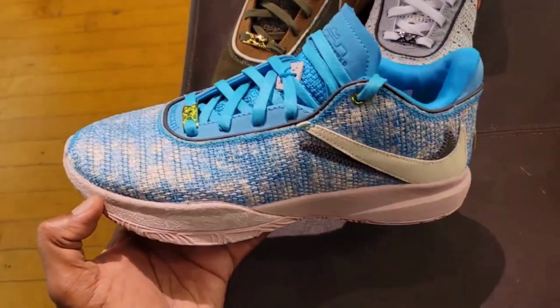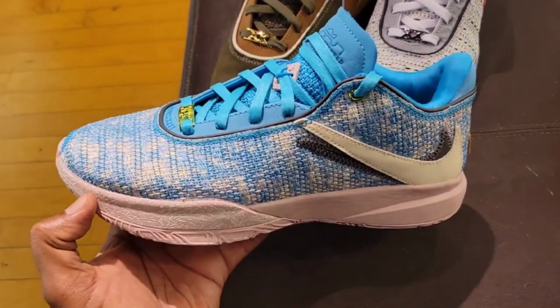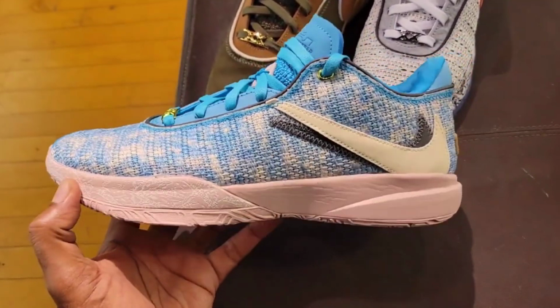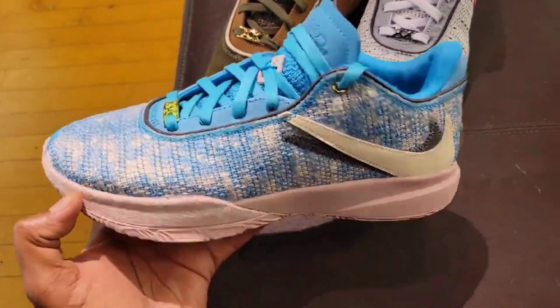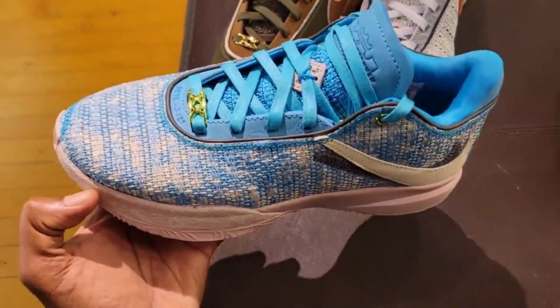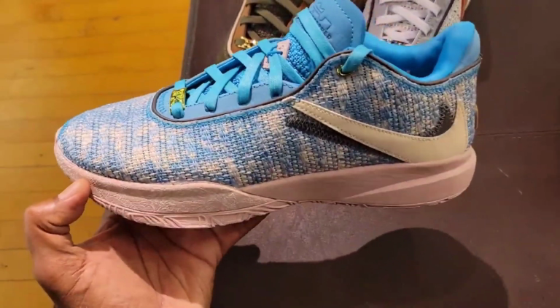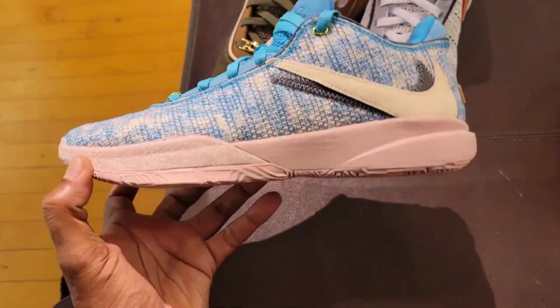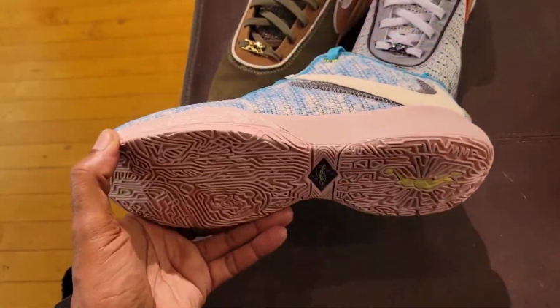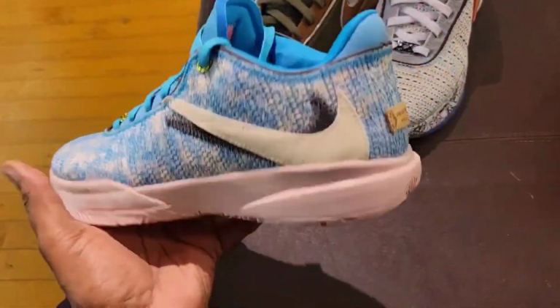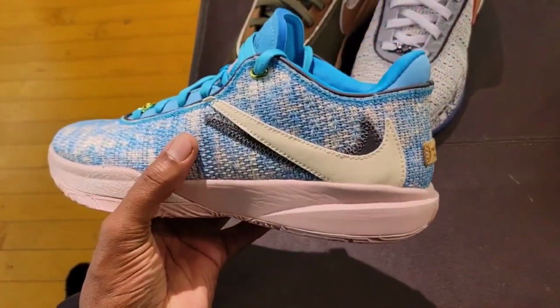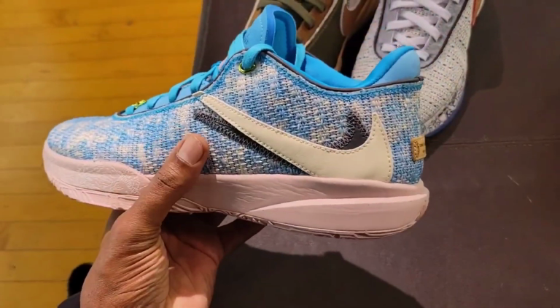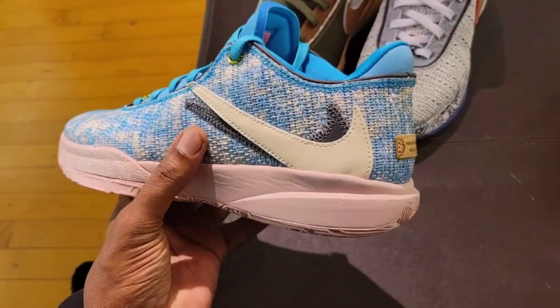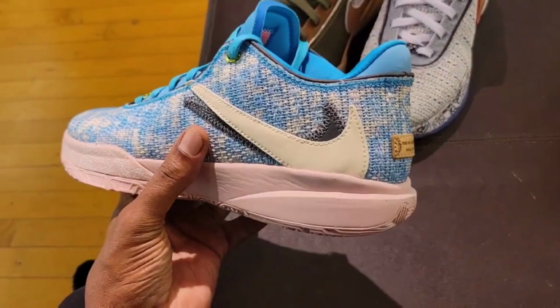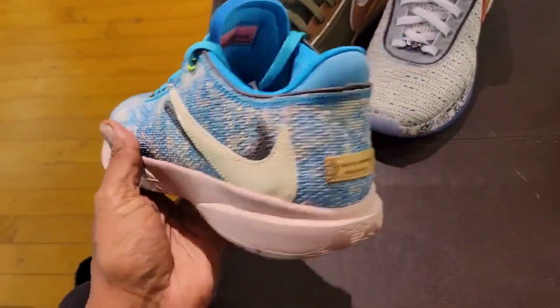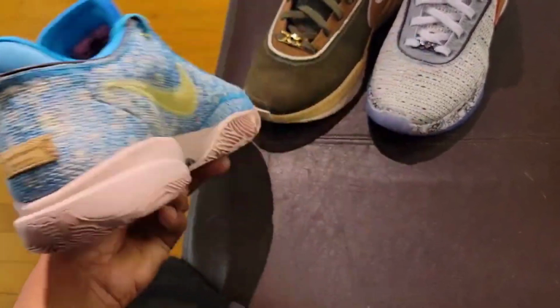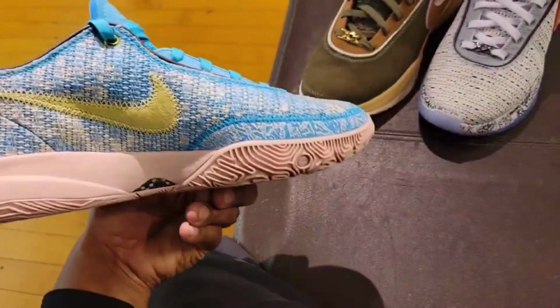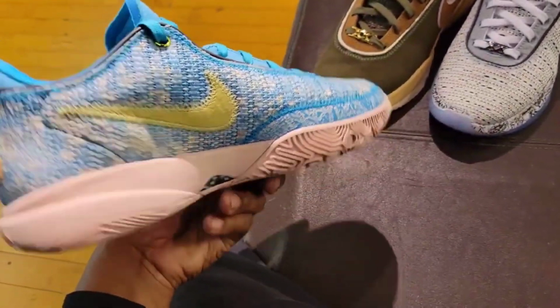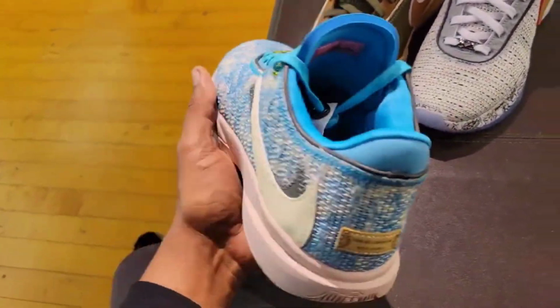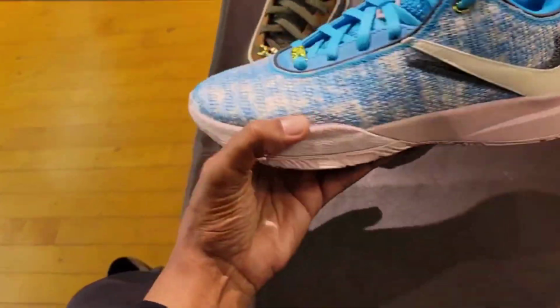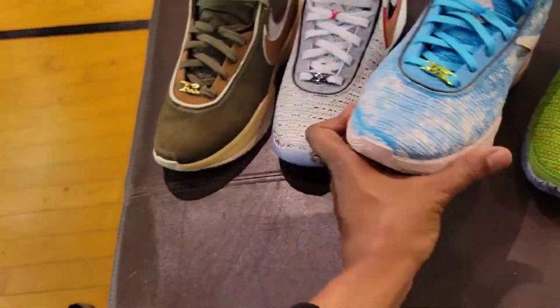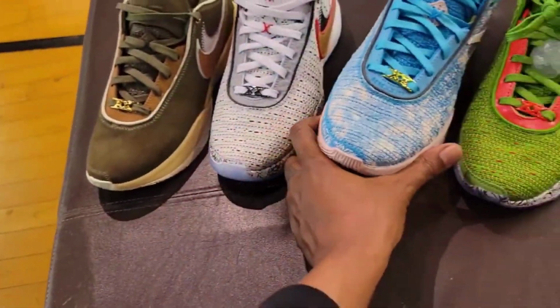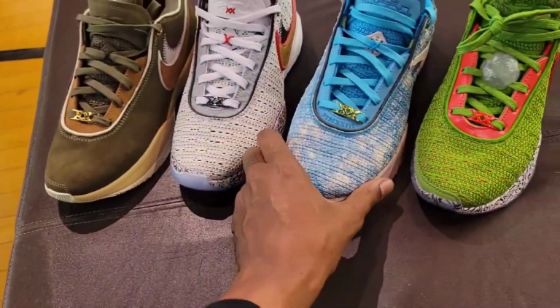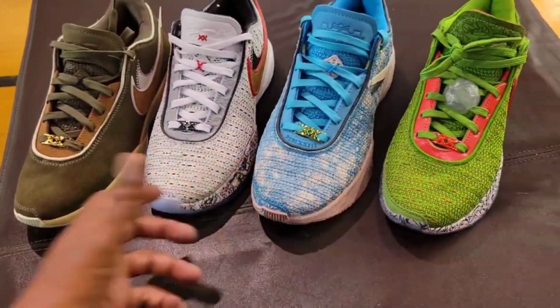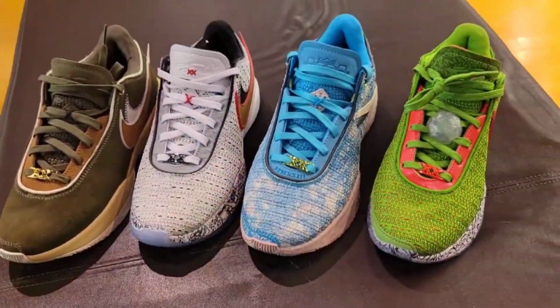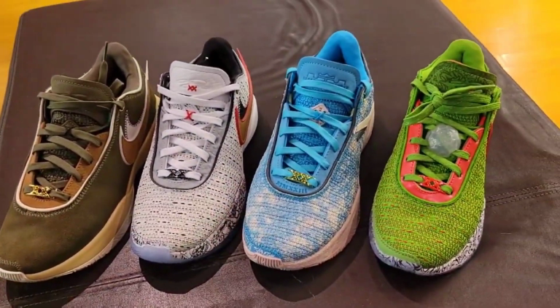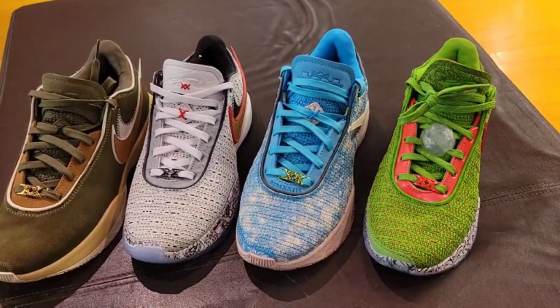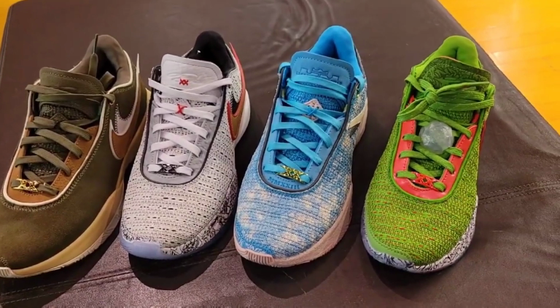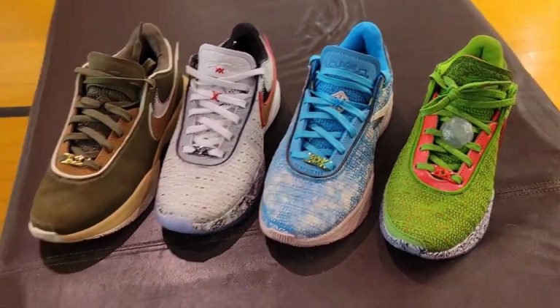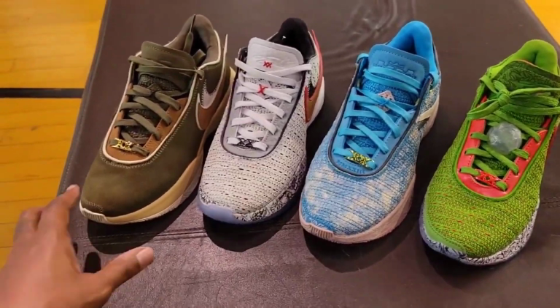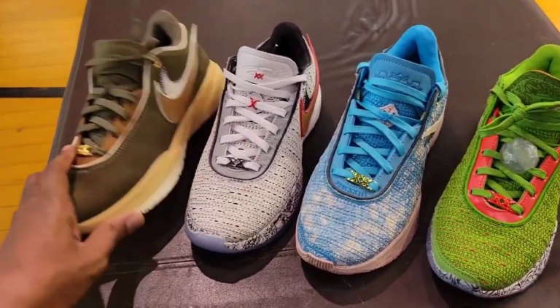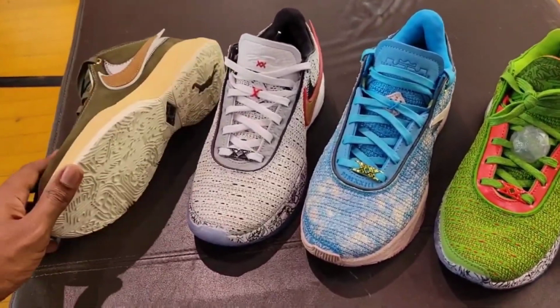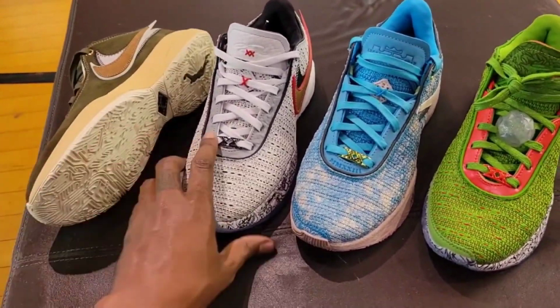The All-Star colorway is probably the best newest colorway out, but the backwards swooshes — that's the big difference from all the other ones. All of these retail for $200 bucks. Of this selection right here for the LeBron 20, which one do you guys like the most?